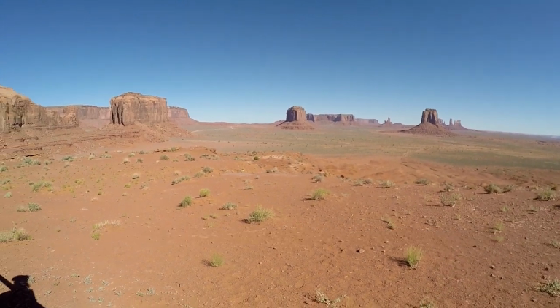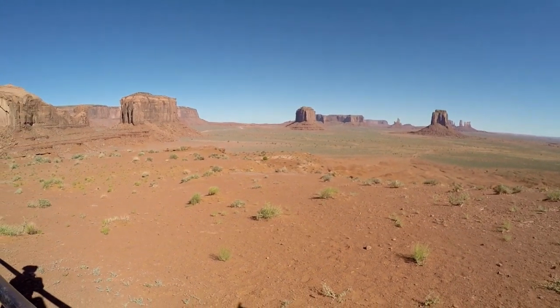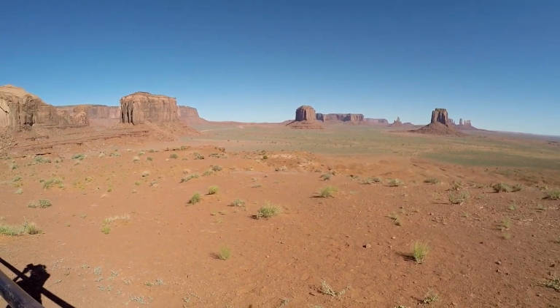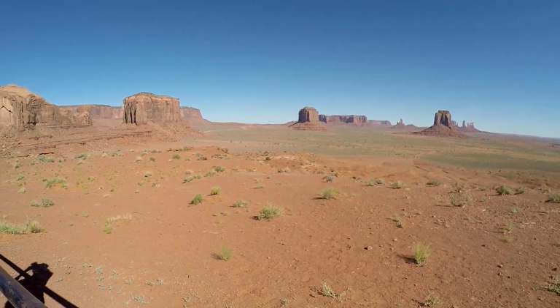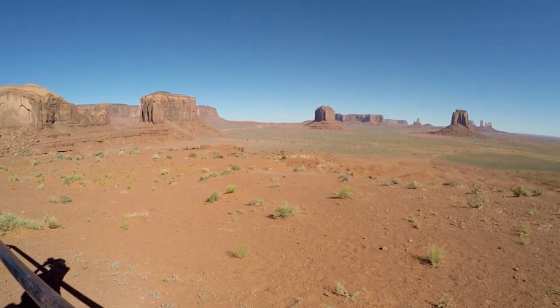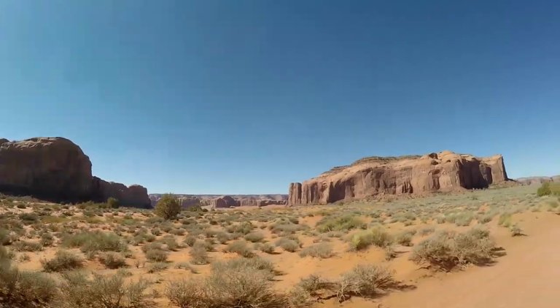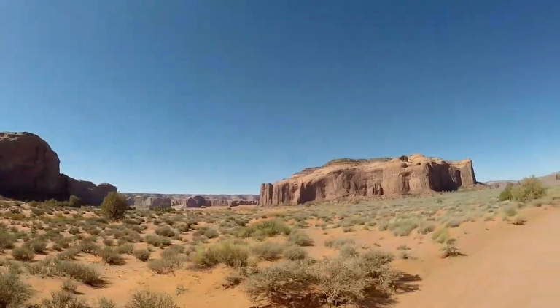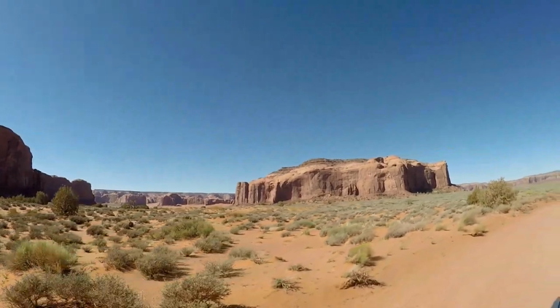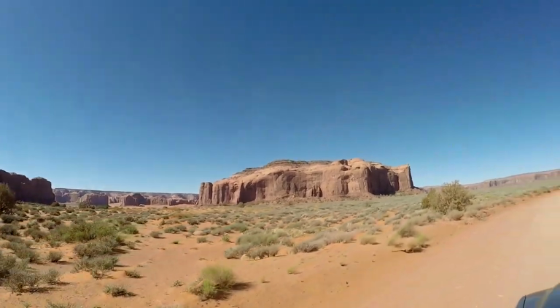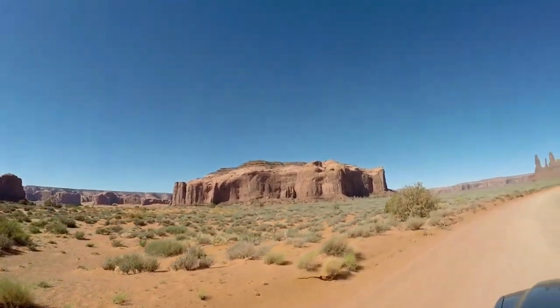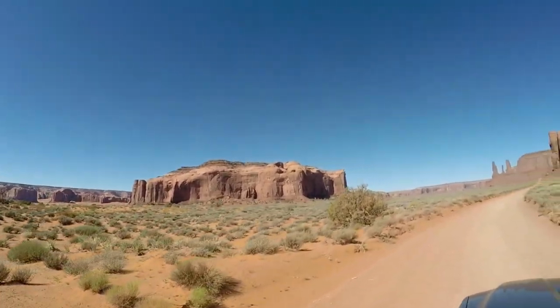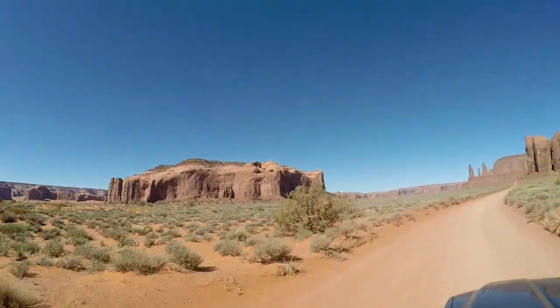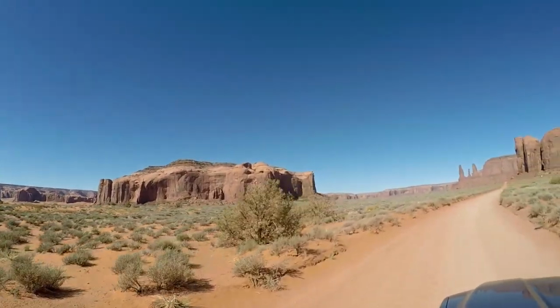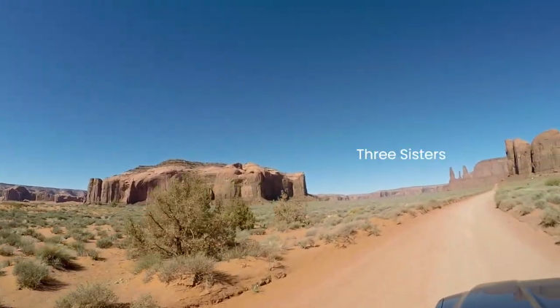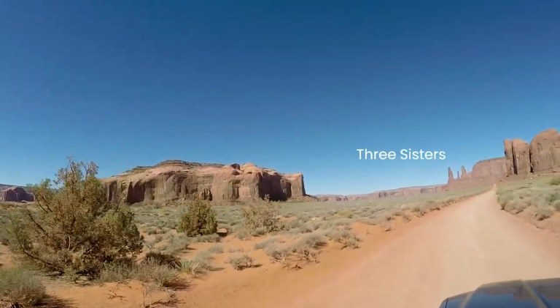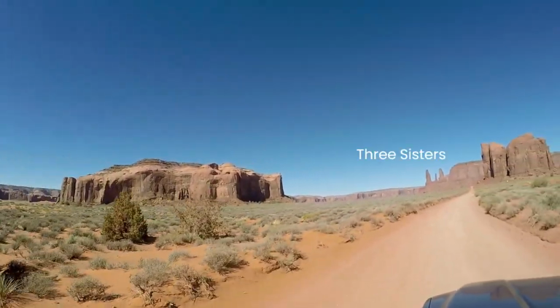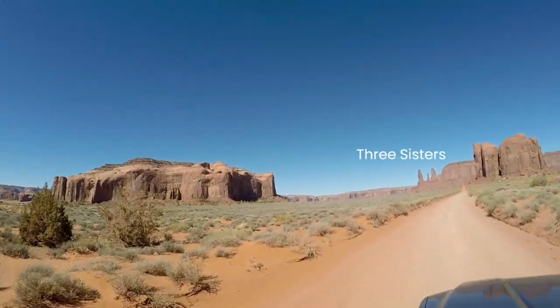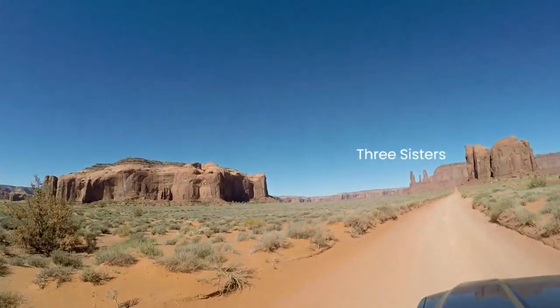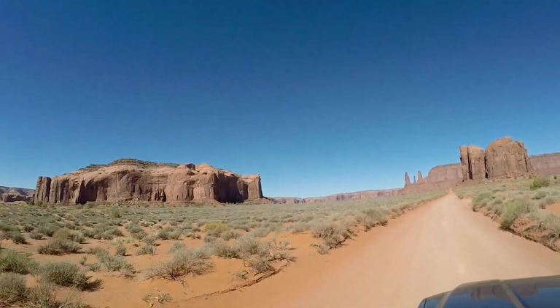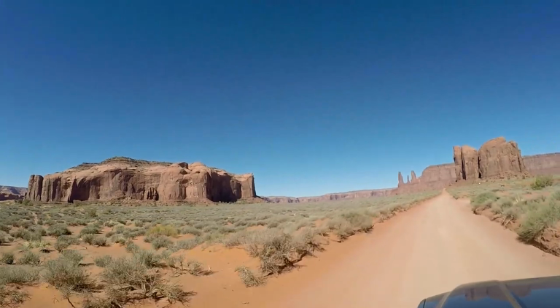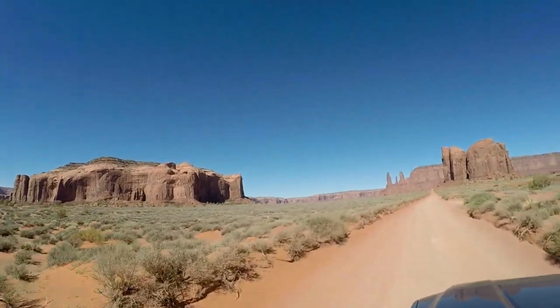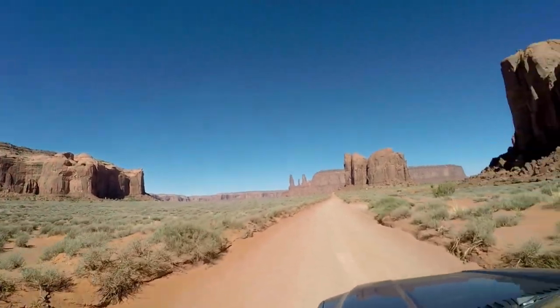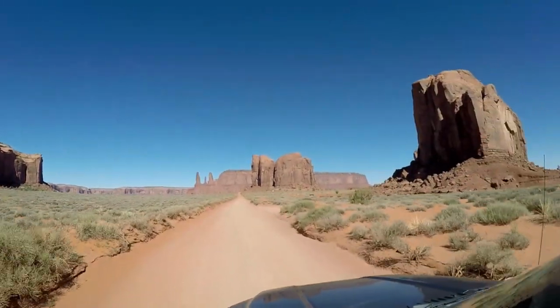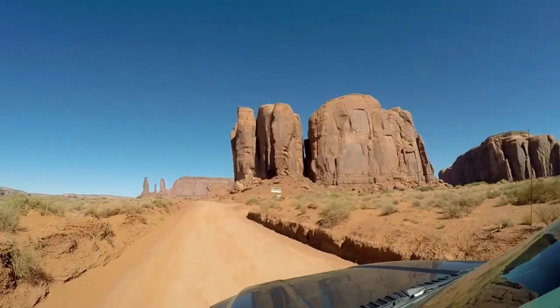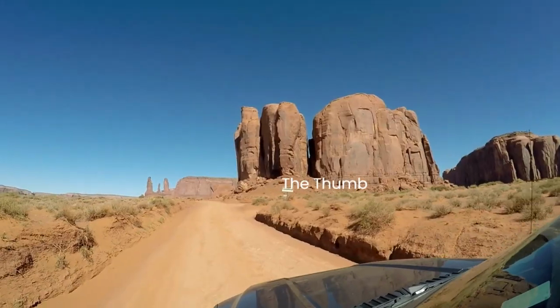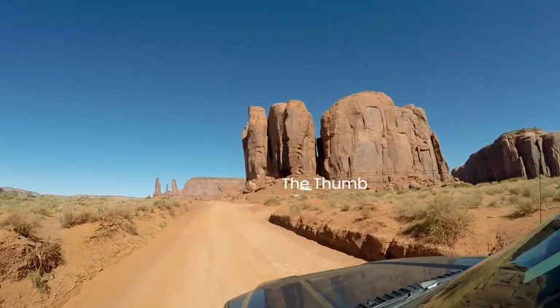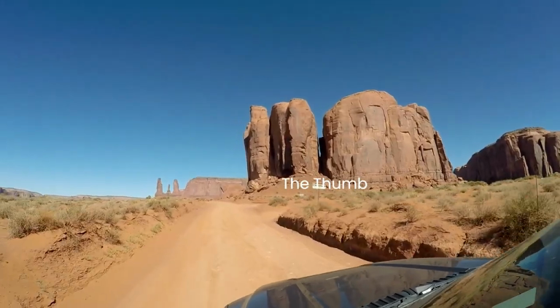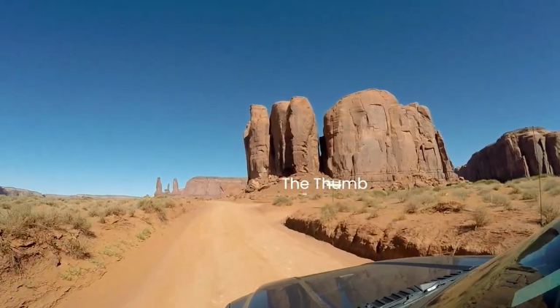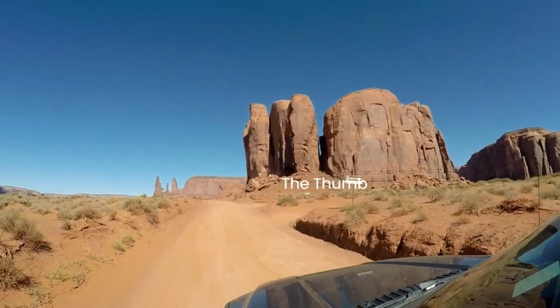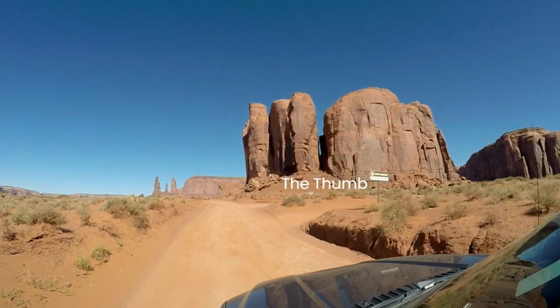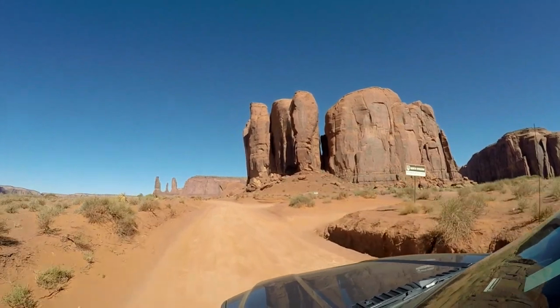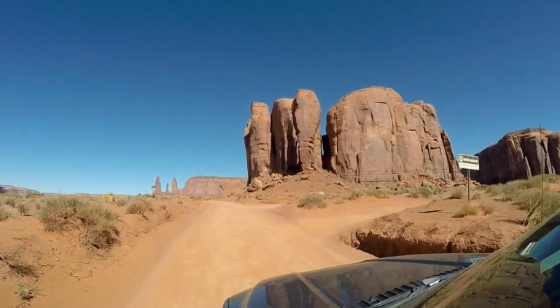We're here to help you experience and plan for beginner hiking adventures in our national and state parks. If you enjoy this video today, we have many other formats and content on our channel. We encourage you to look at our channel page to see what we have and subscribe if you want to watch more. Look for our other videos about Monument Valley.